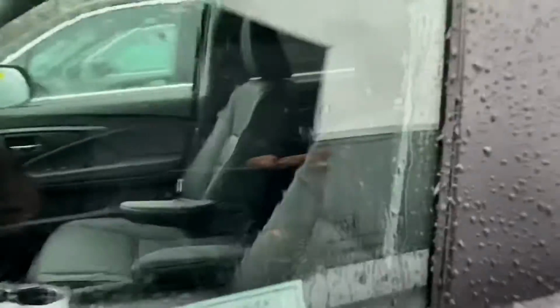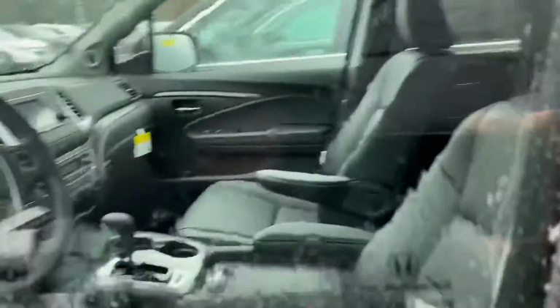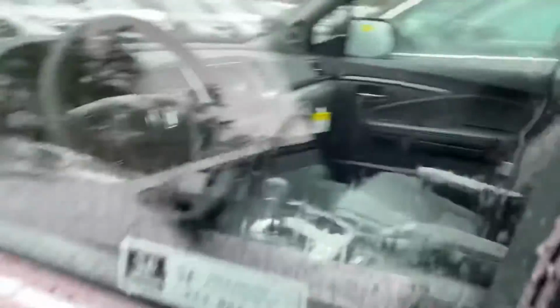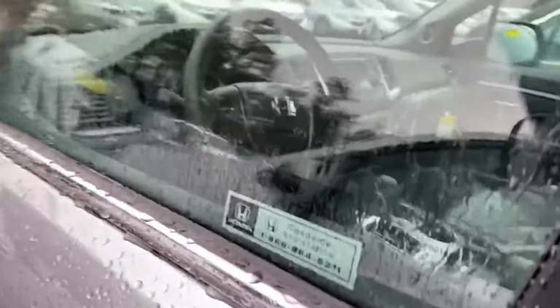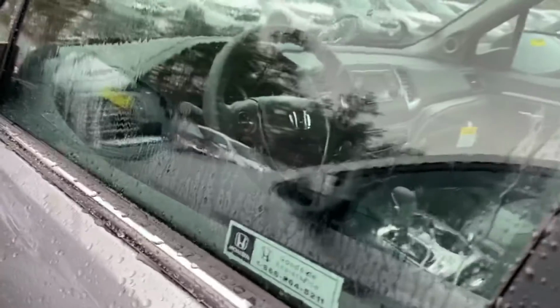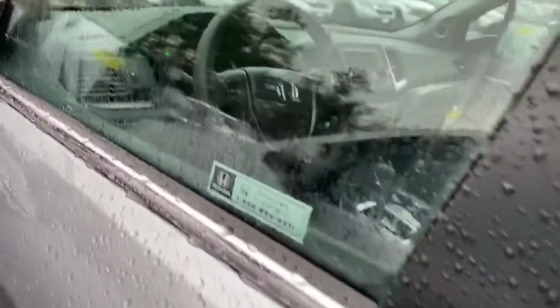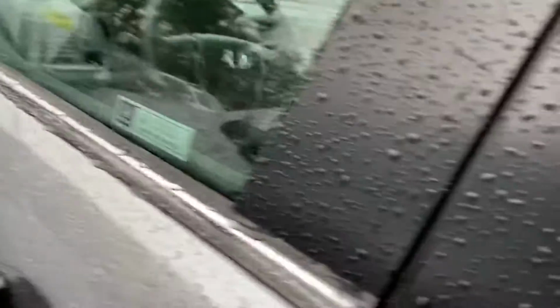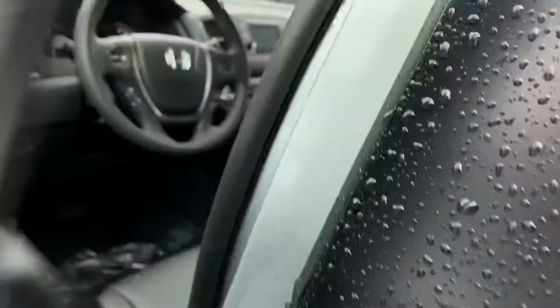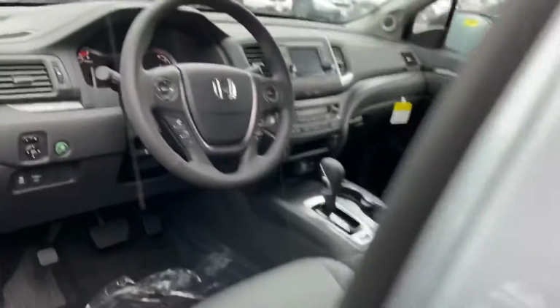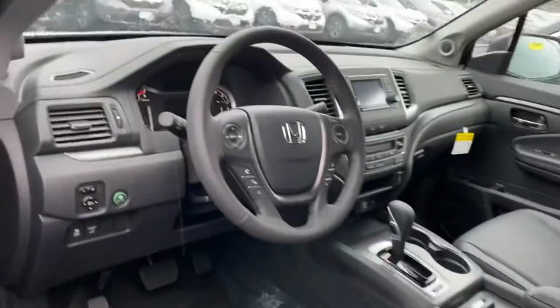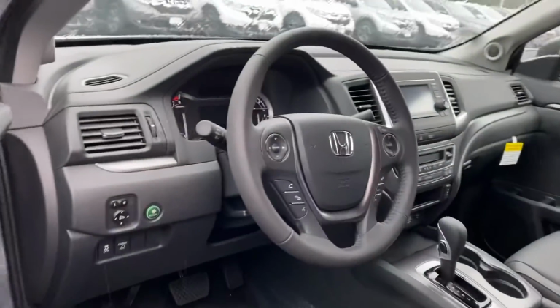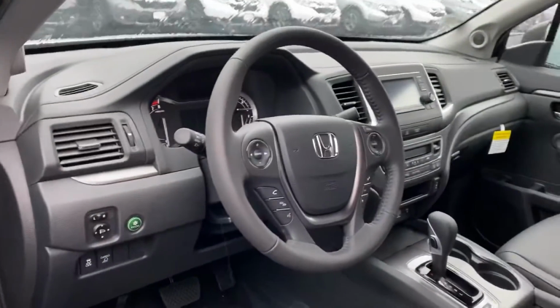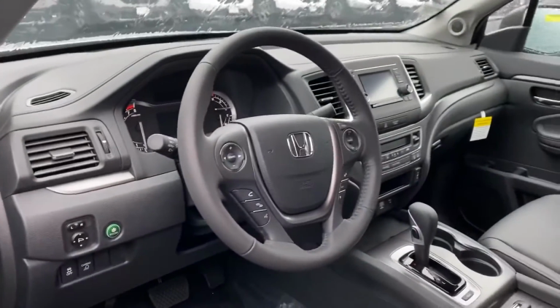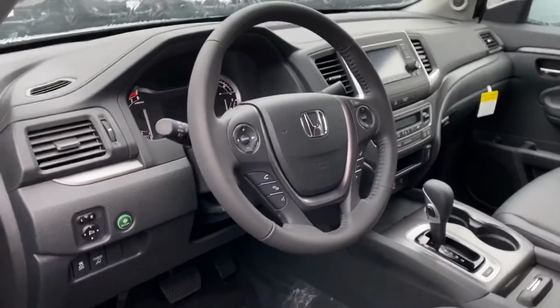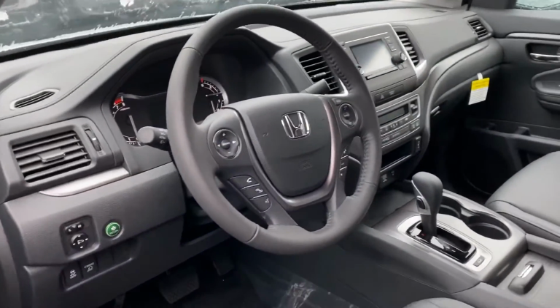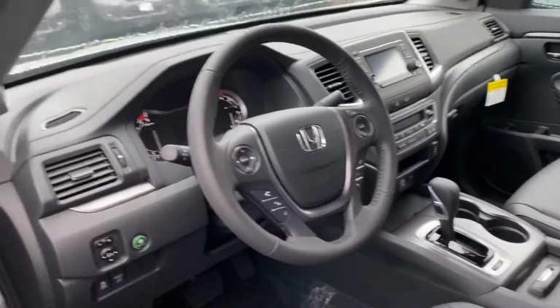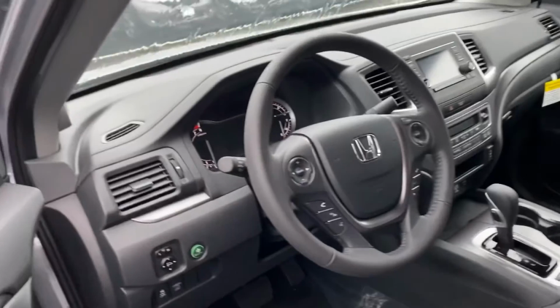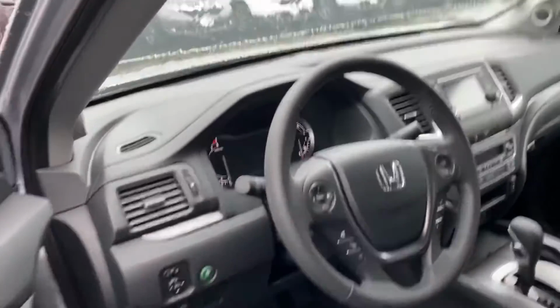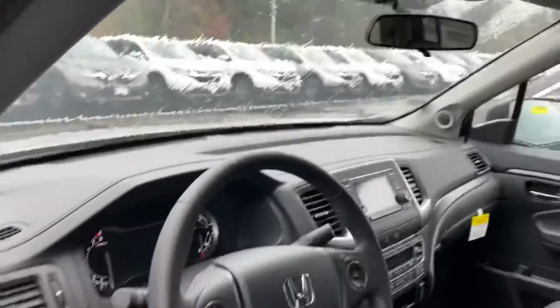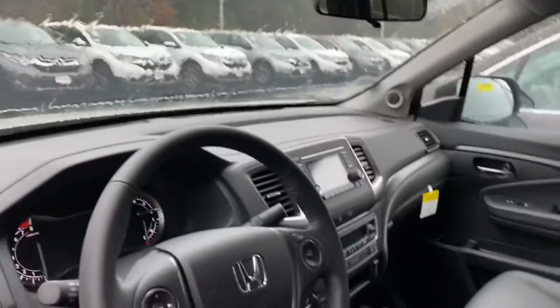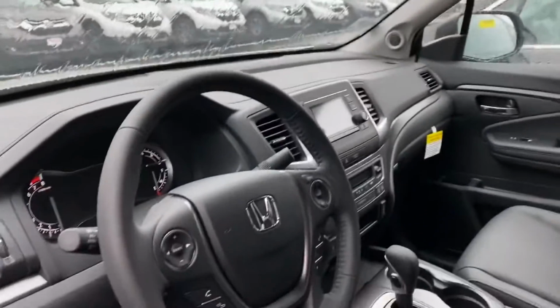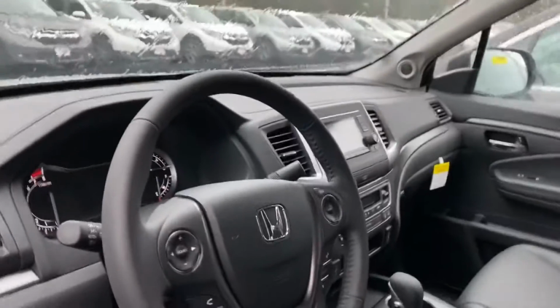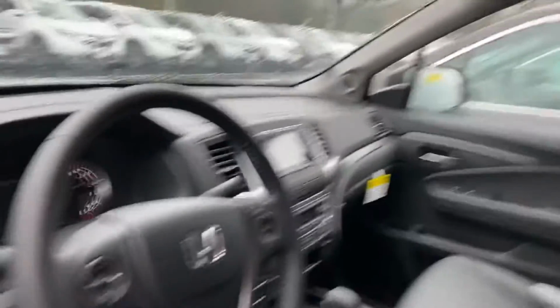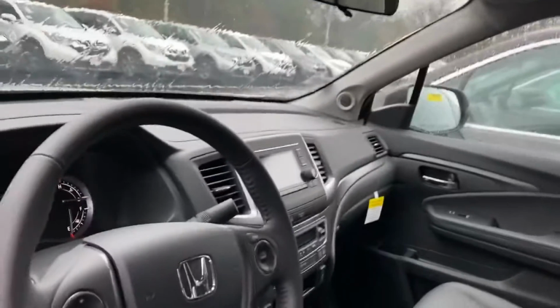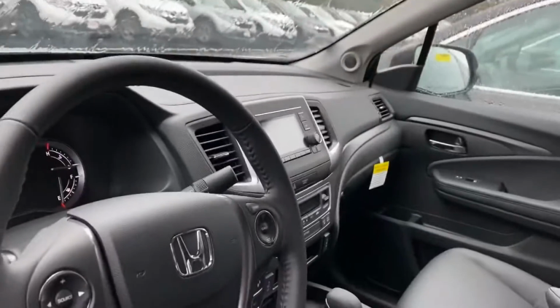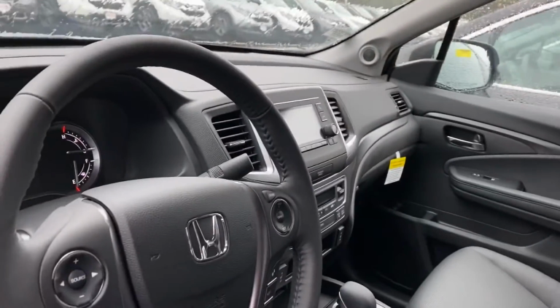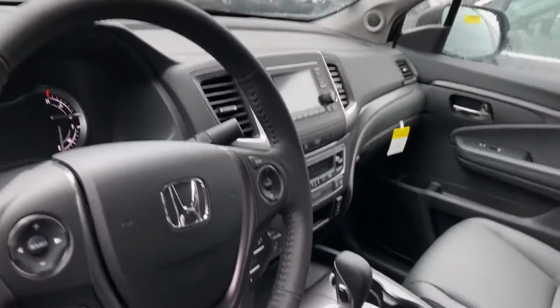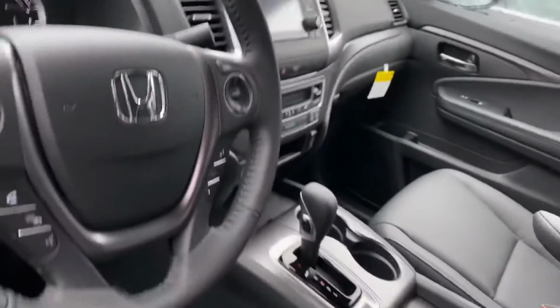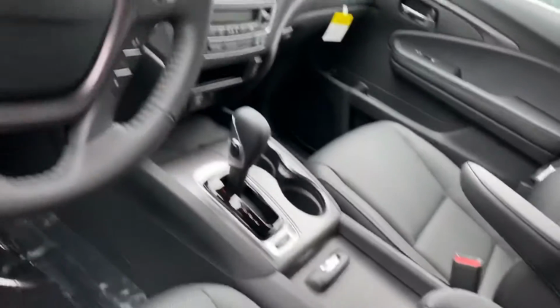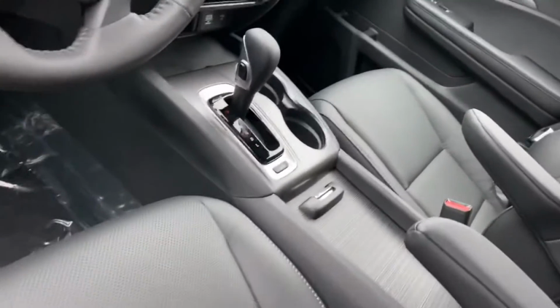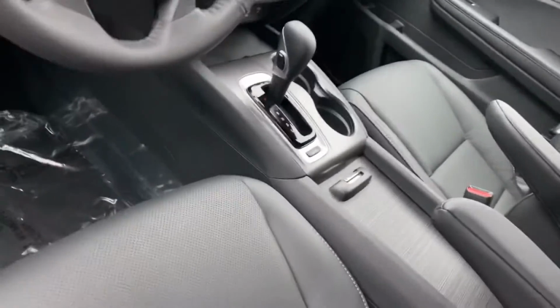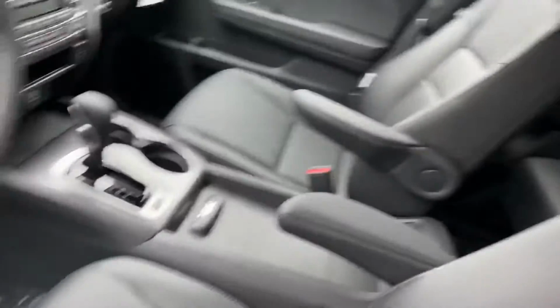This does have the black interior. Backup camera and Bluetooth are standard equipment on this vehicle. It's a bit hard to manipulate with an umbrella and a phone.